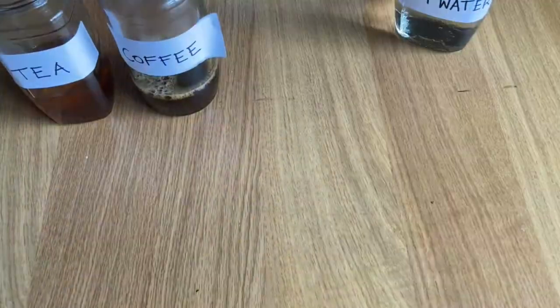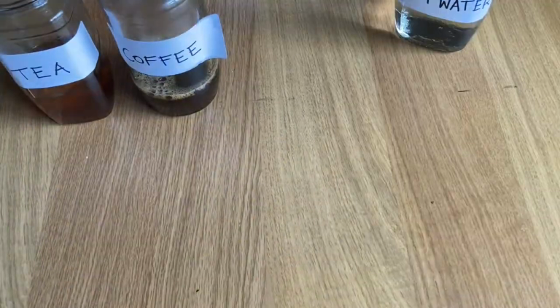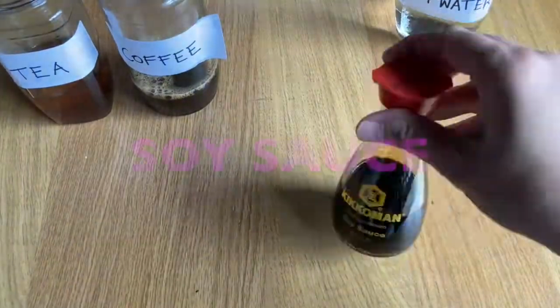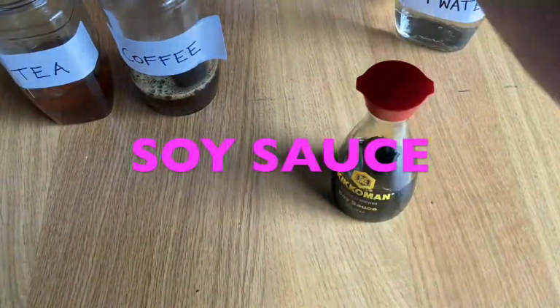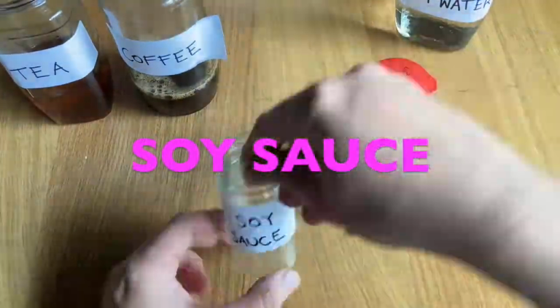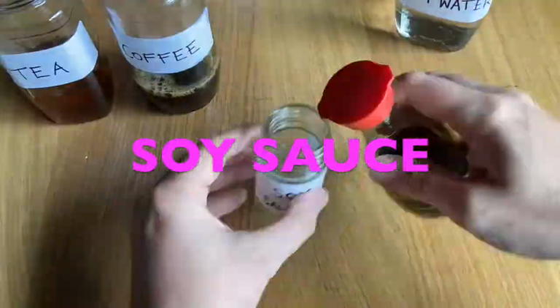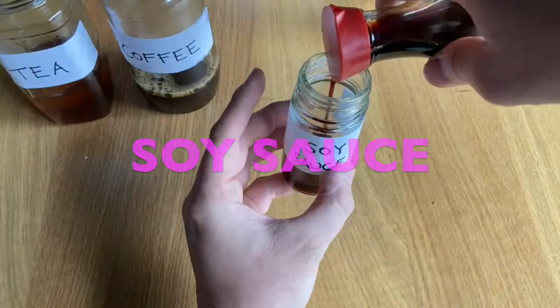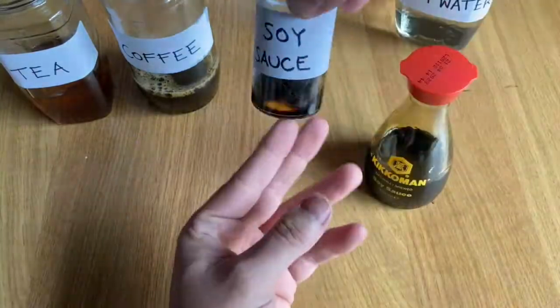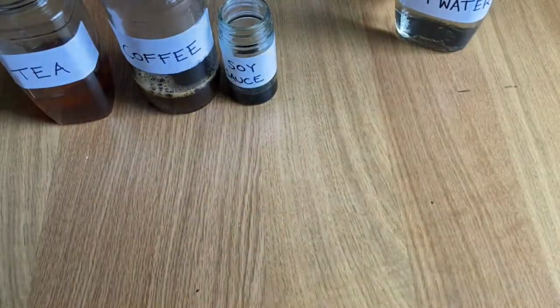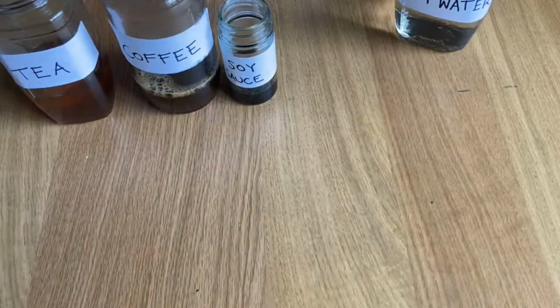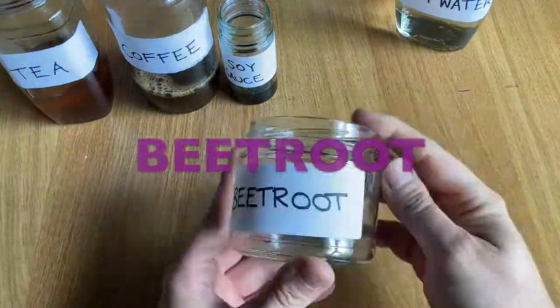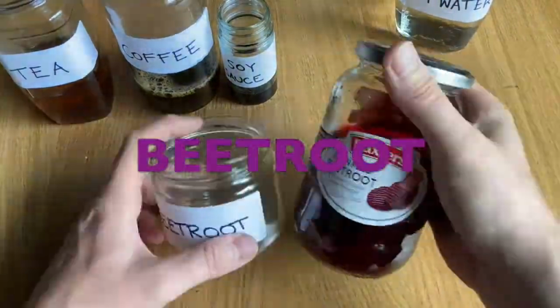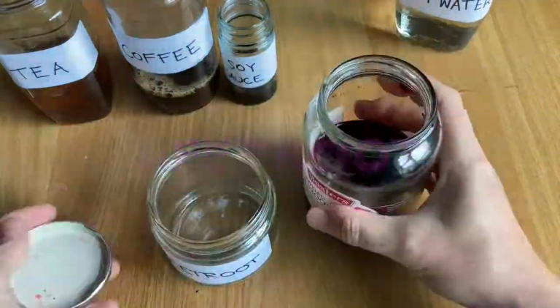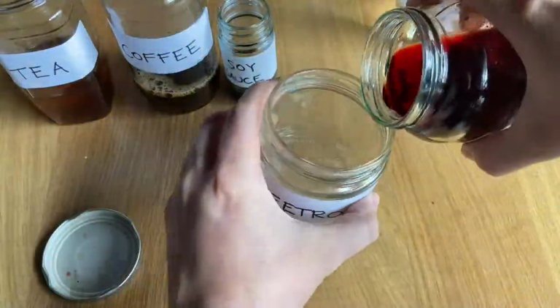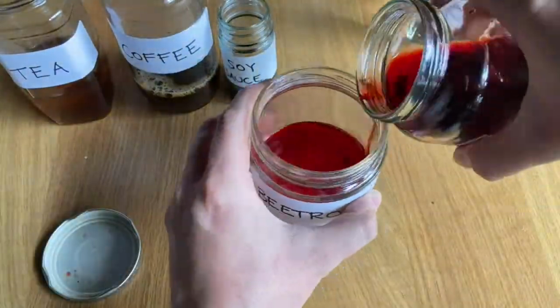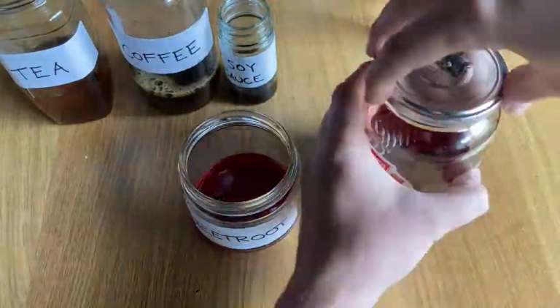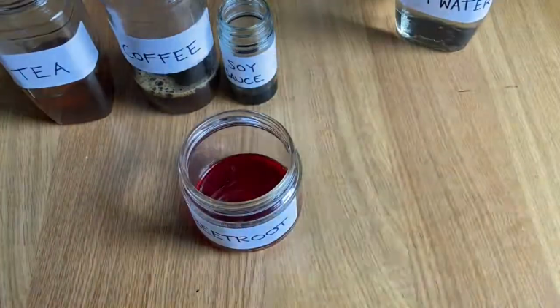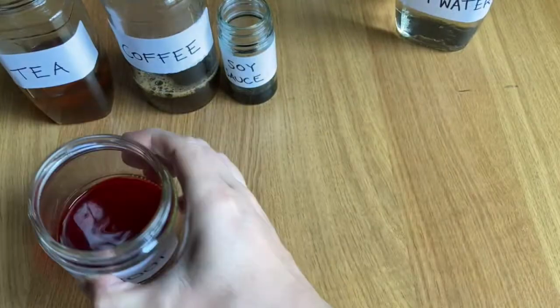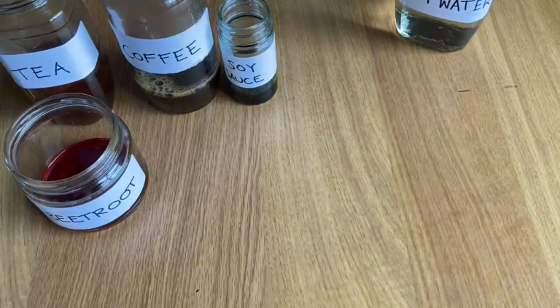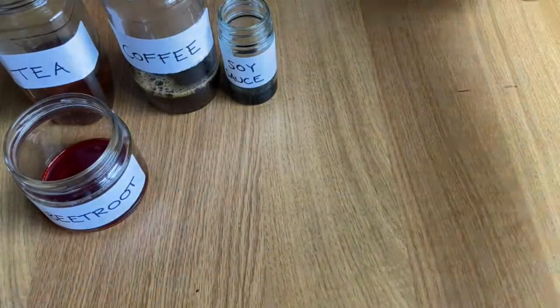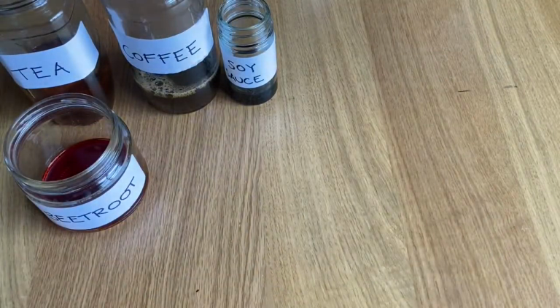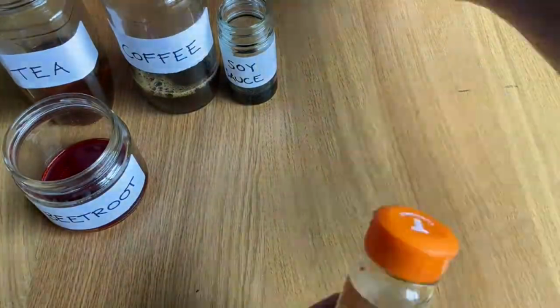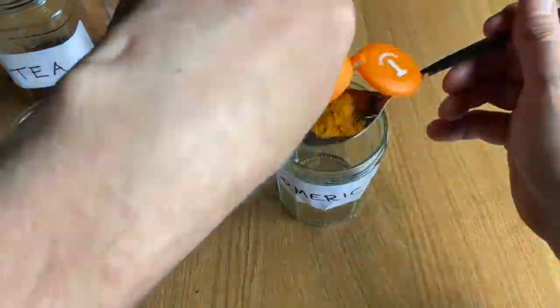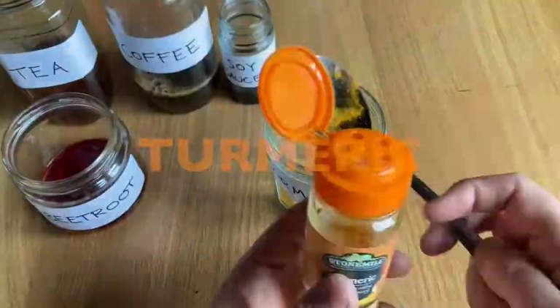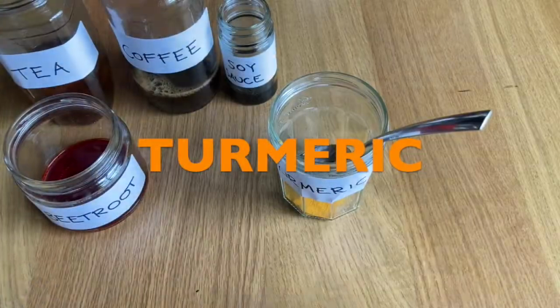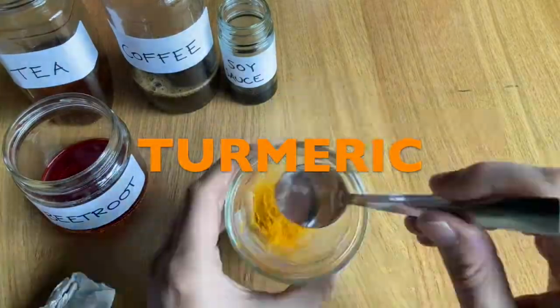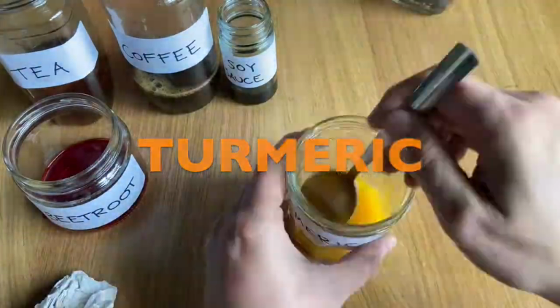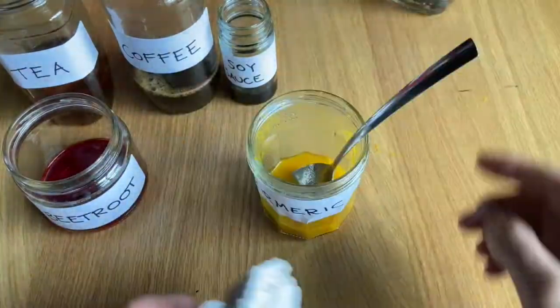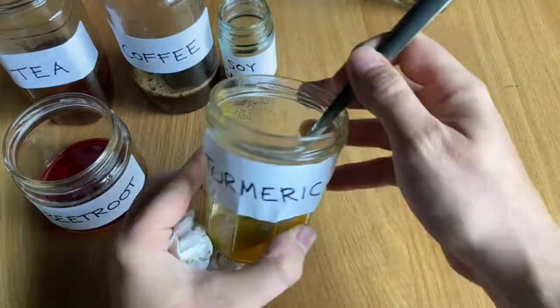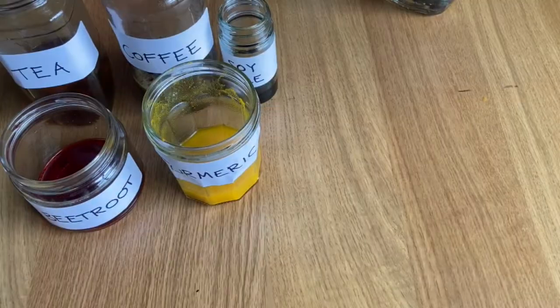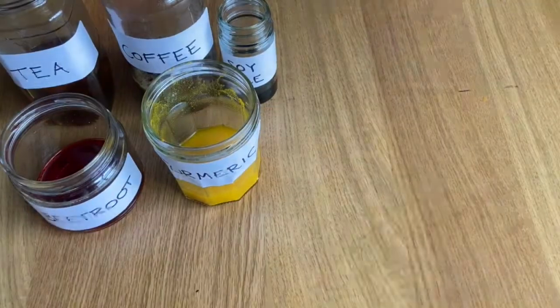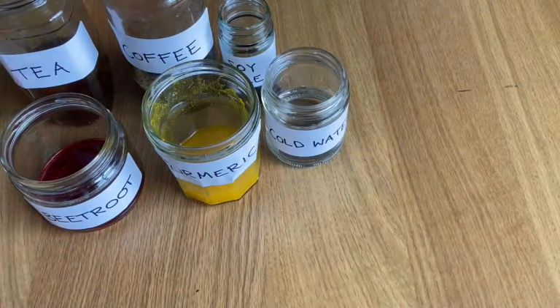I am just going to pour out some soy sauce into a little jar, some beetroot into the jar as well, some beetroot juice, vinegar and a tablespoon full of turmeric and a jar of cold water.